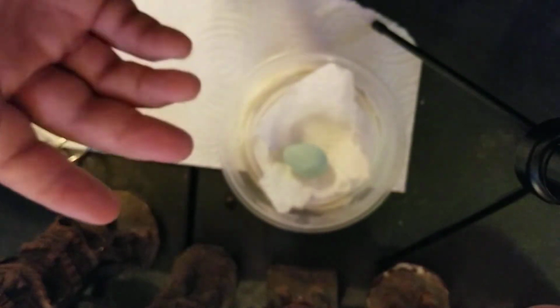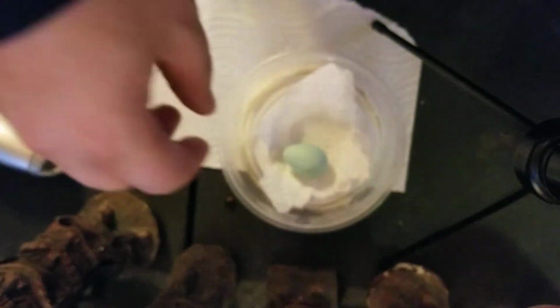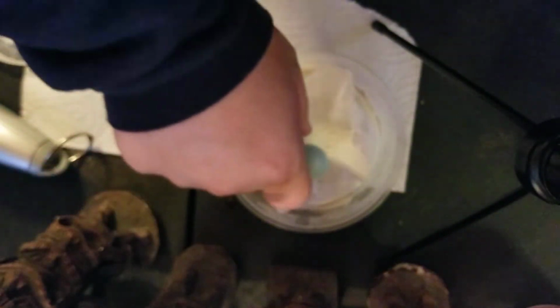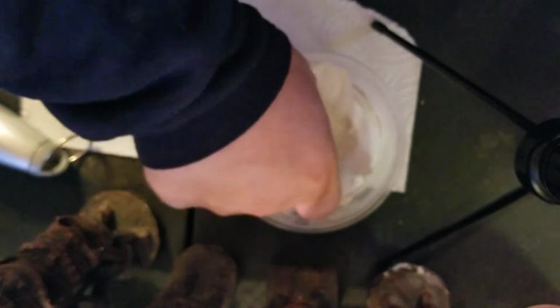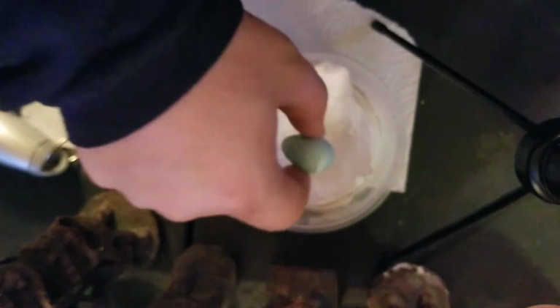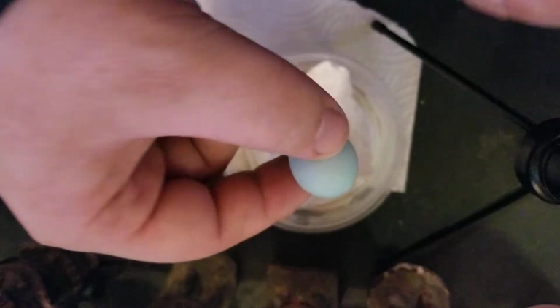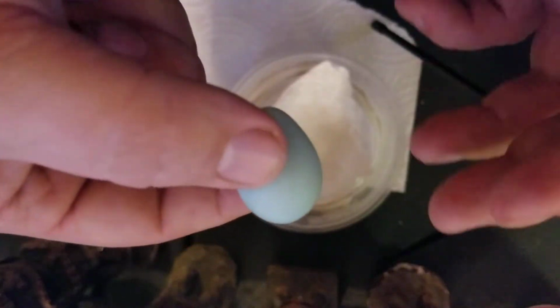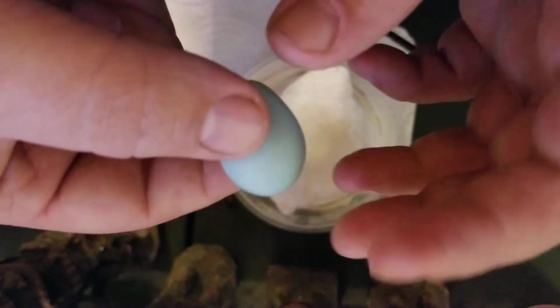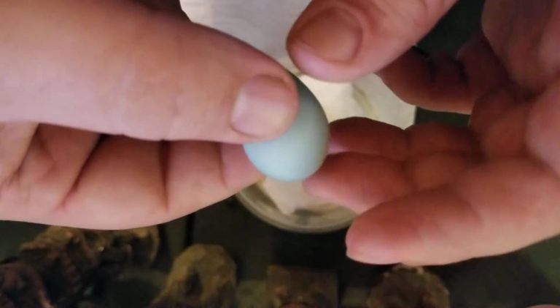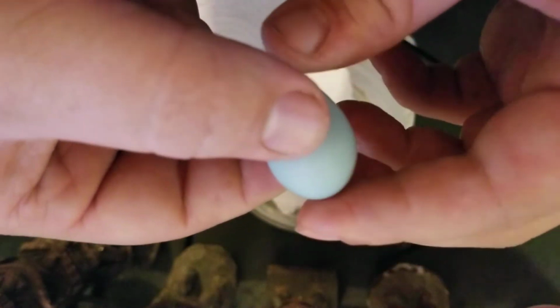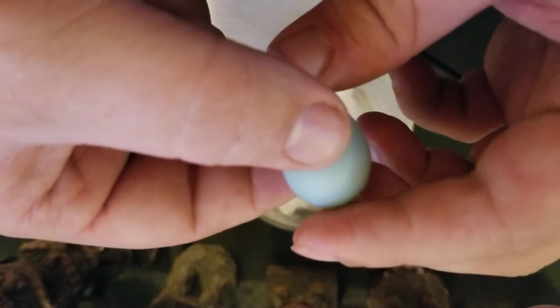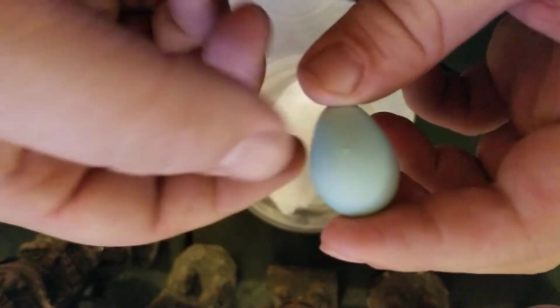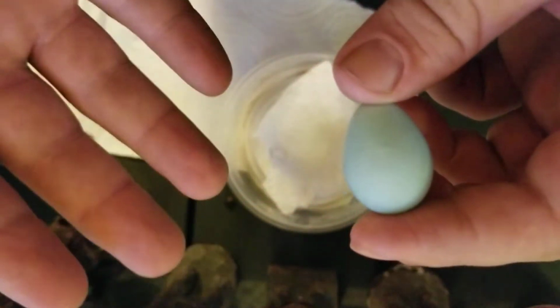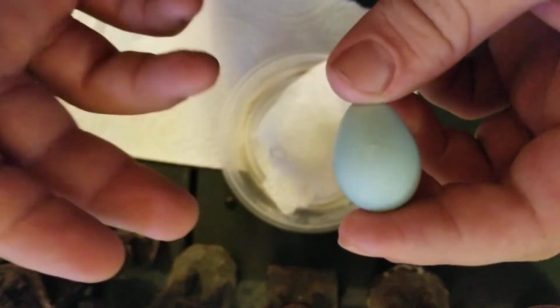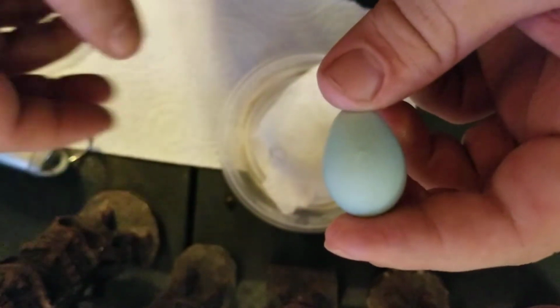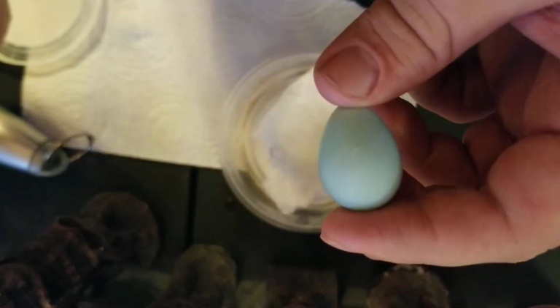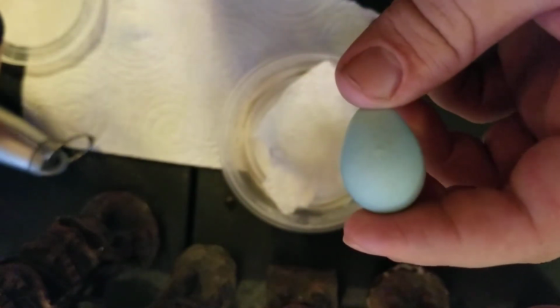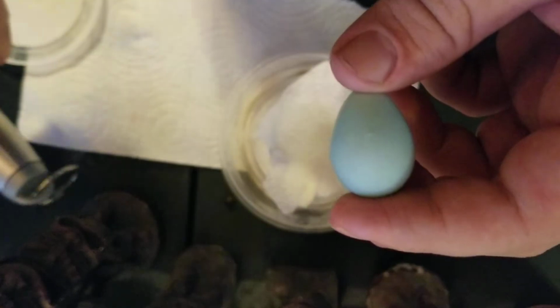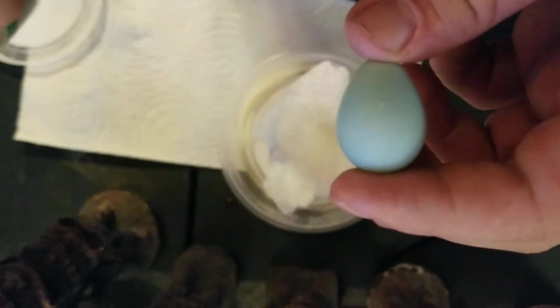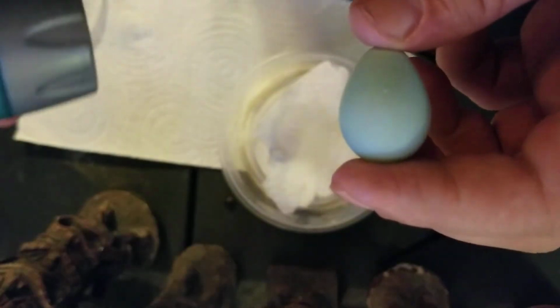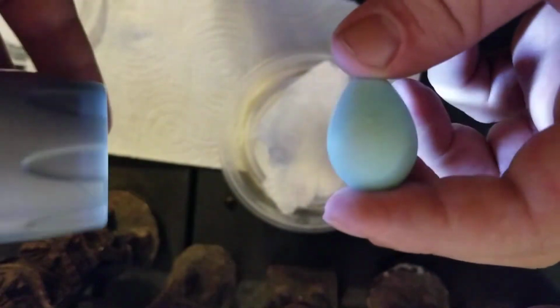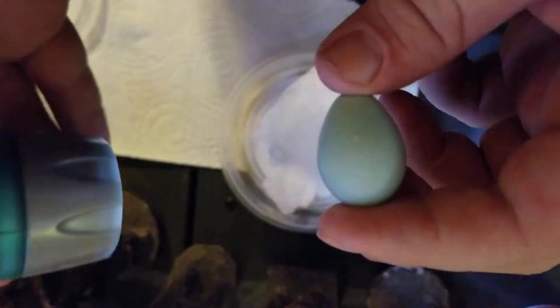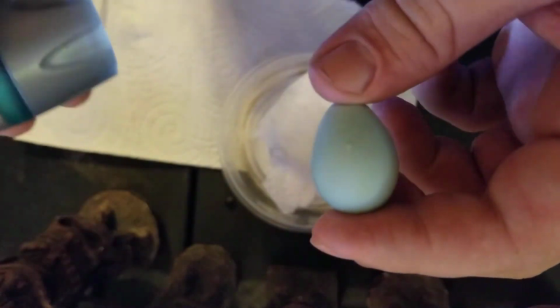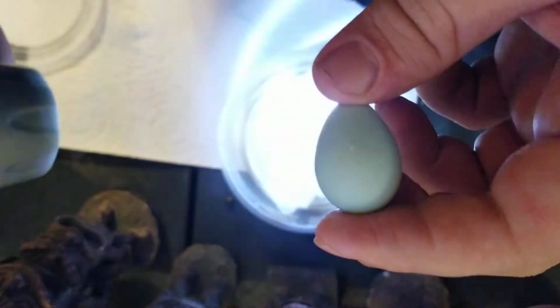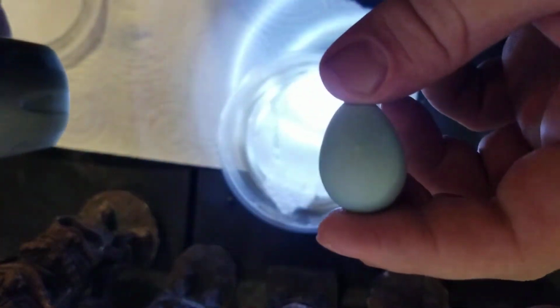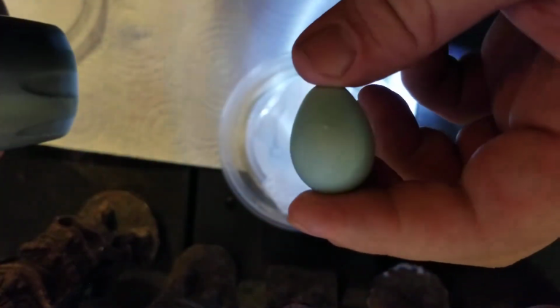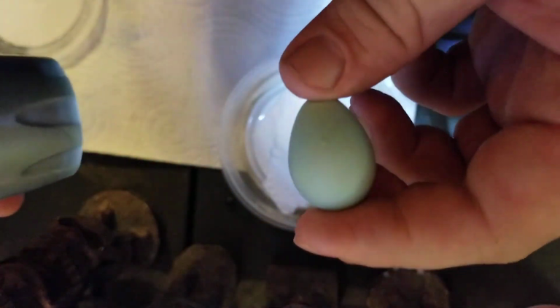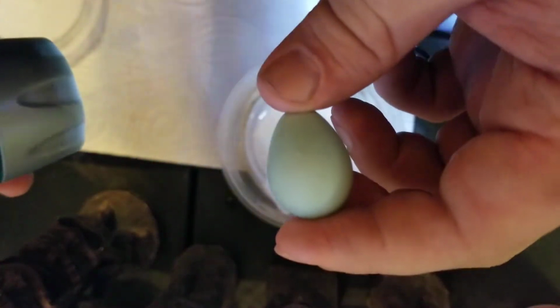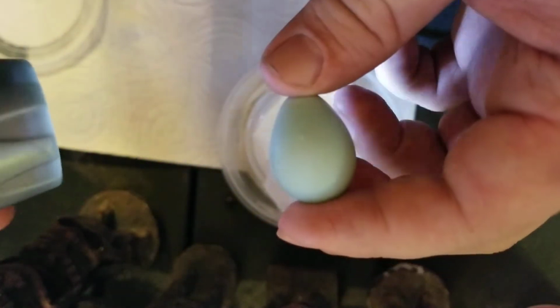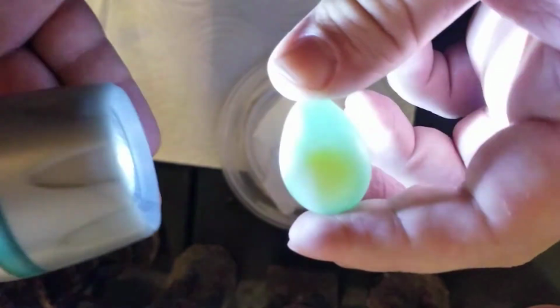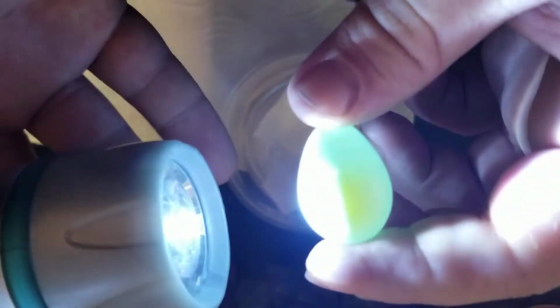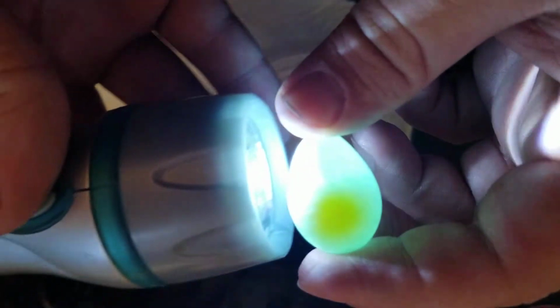Anyway, enough of that — let's candle the egg and see if there's anything in there. Even if there isn't anything in here, we're going to continue to incubate it for a little bit just to see if anything shows up eventually.